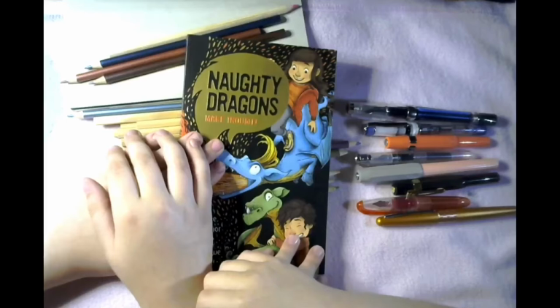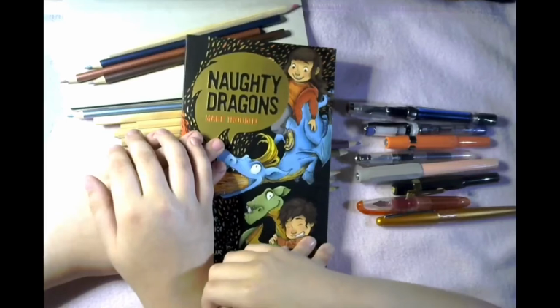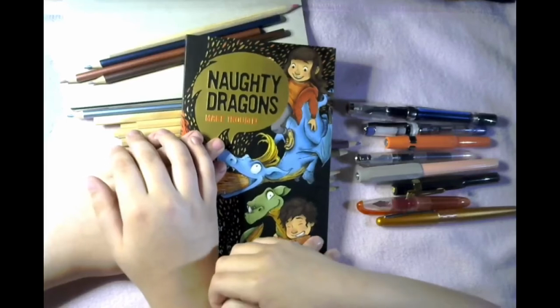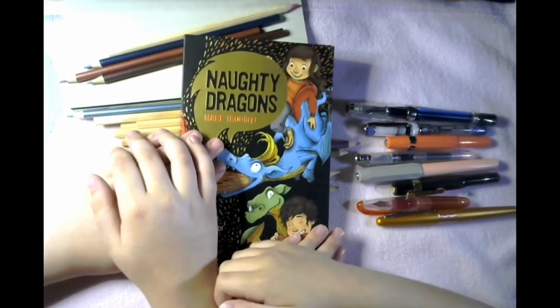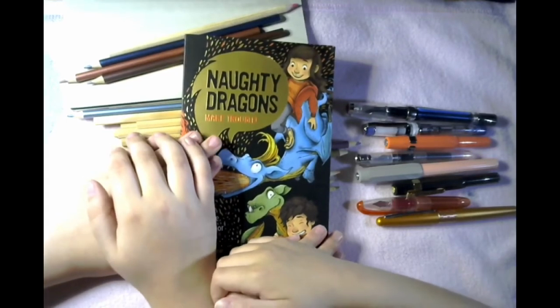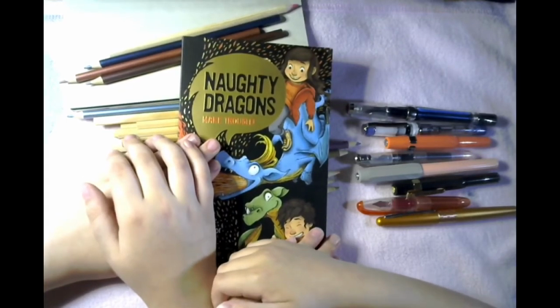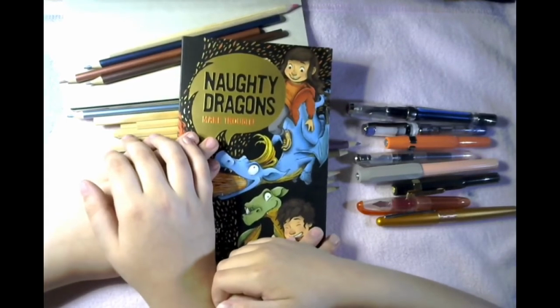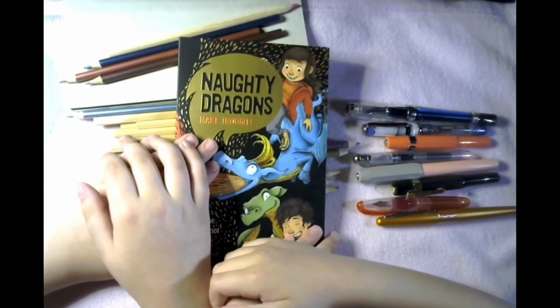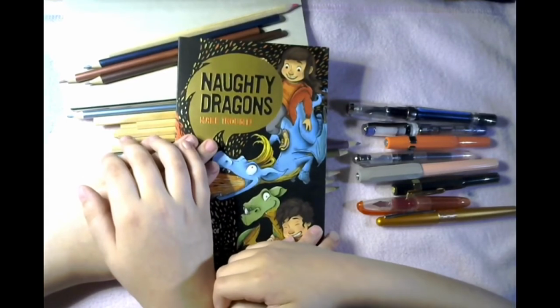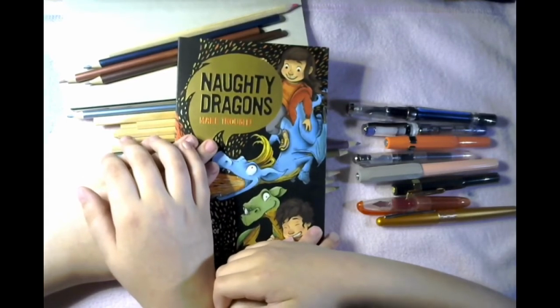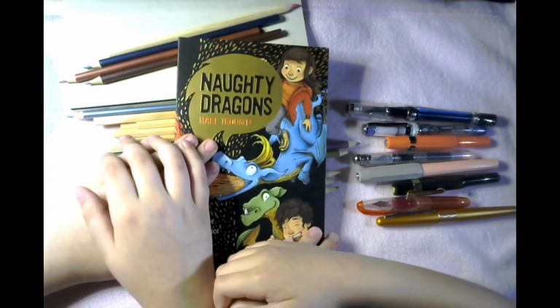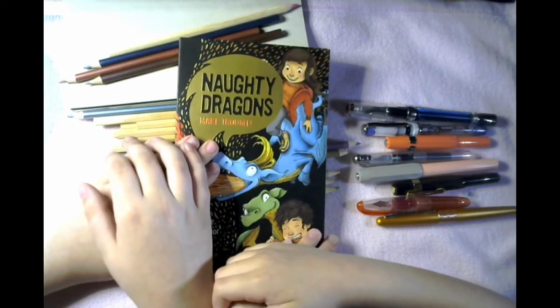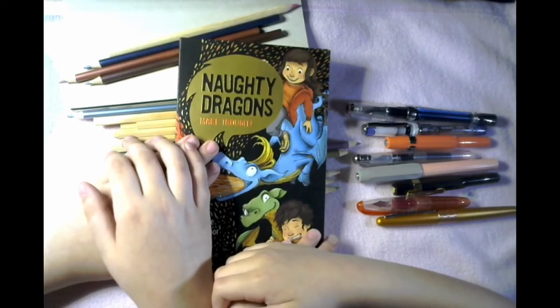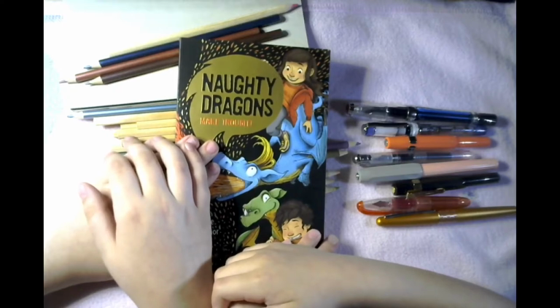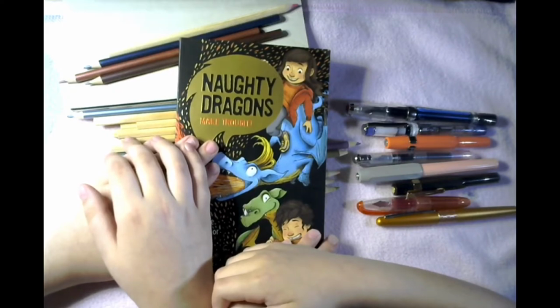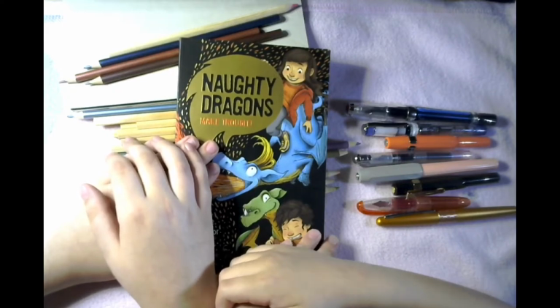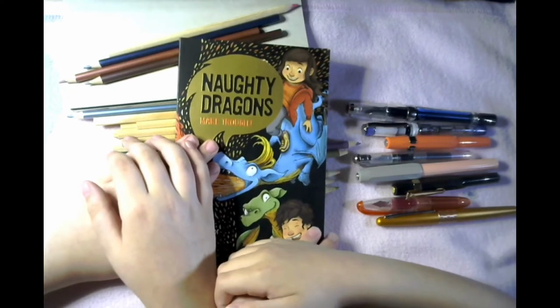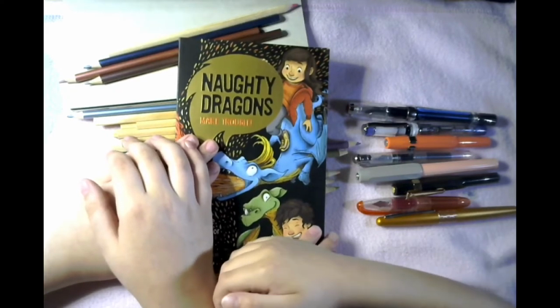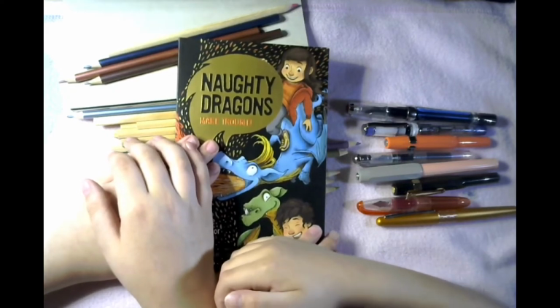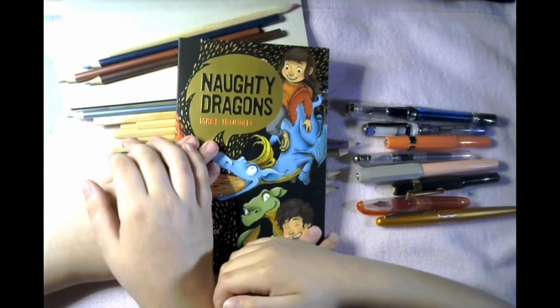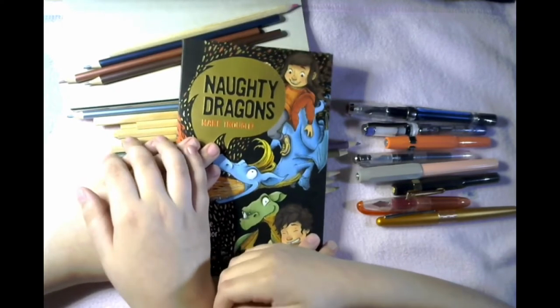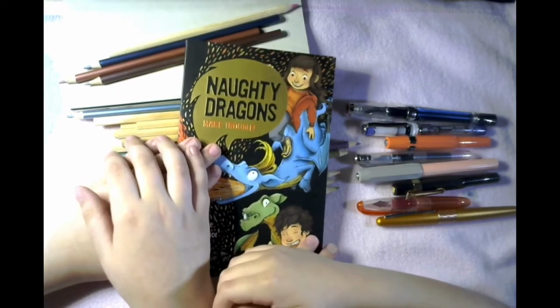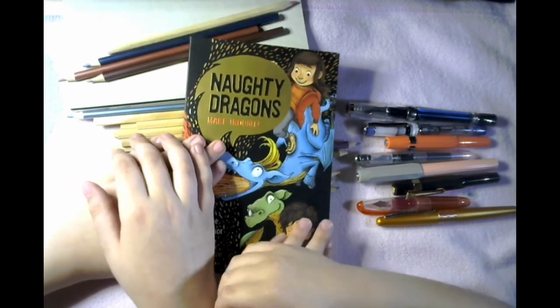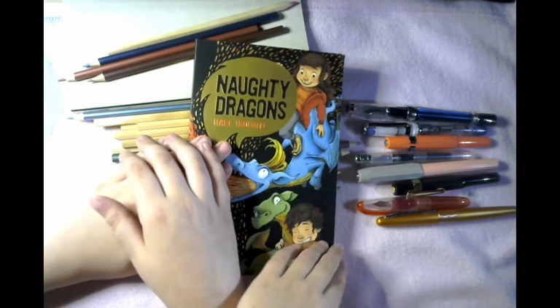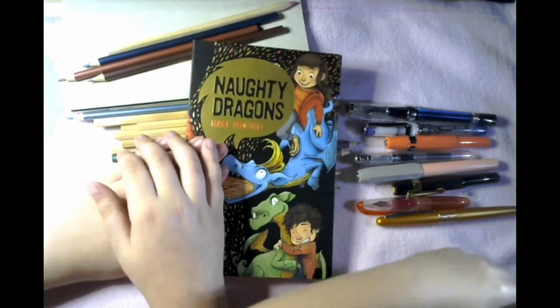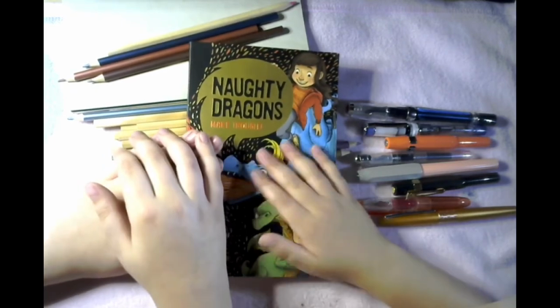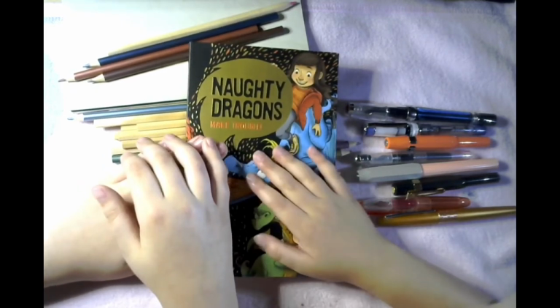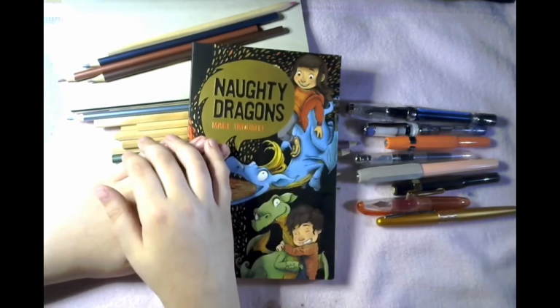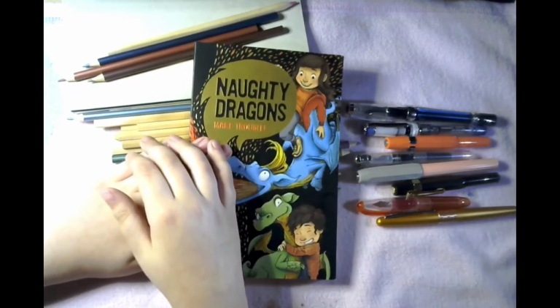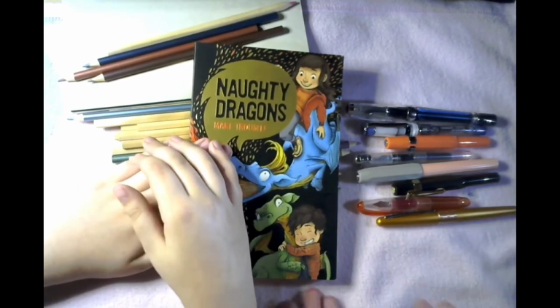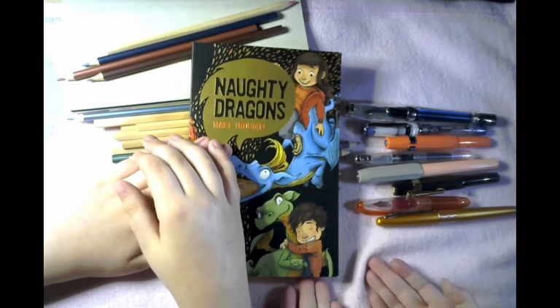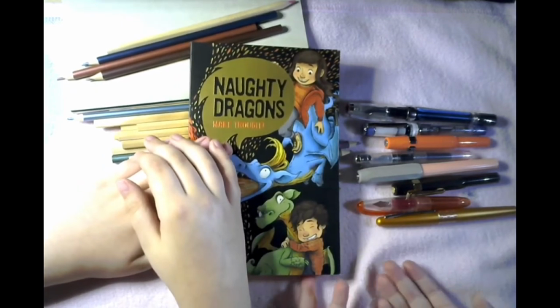Hi pen peeps, welcome back to another video of Little Pen Girl! And hi — or is it hi frenzies? No, it's hi pen peeps — with Inky Art Girl.